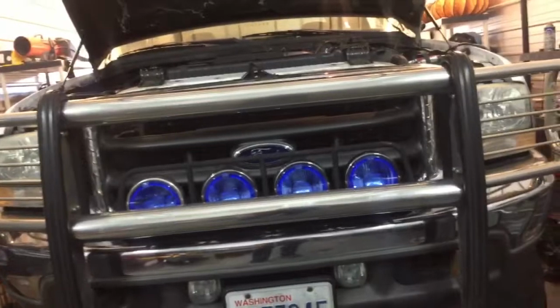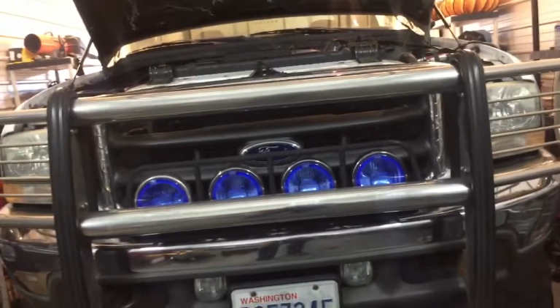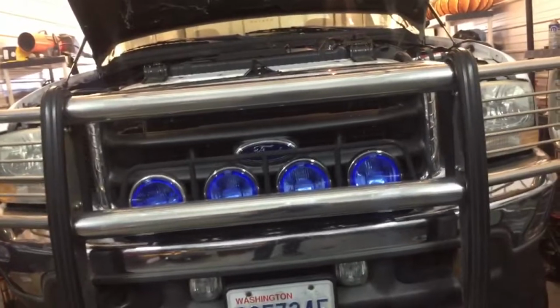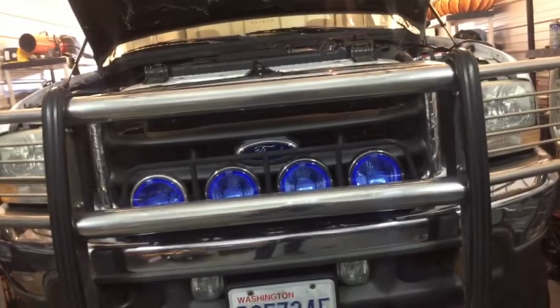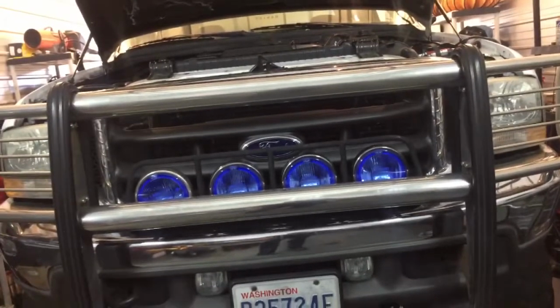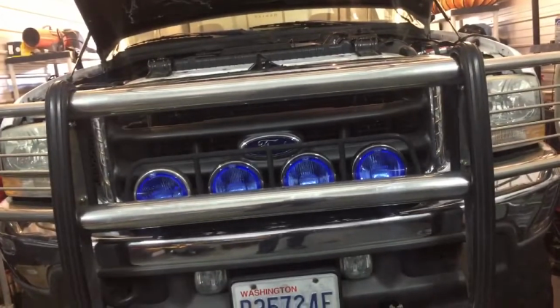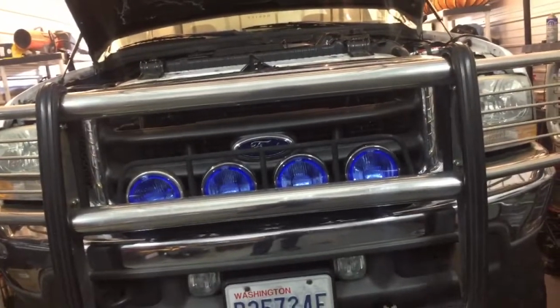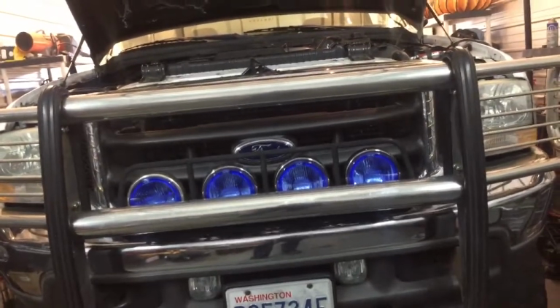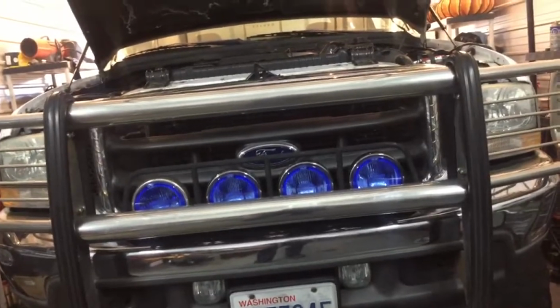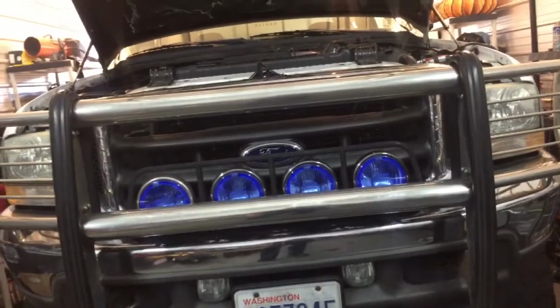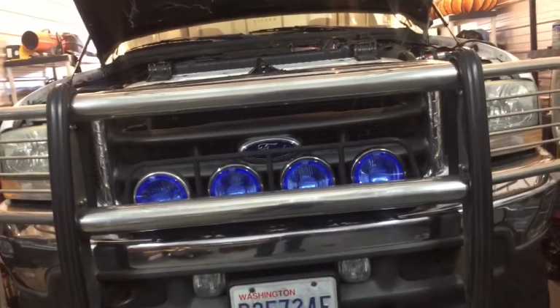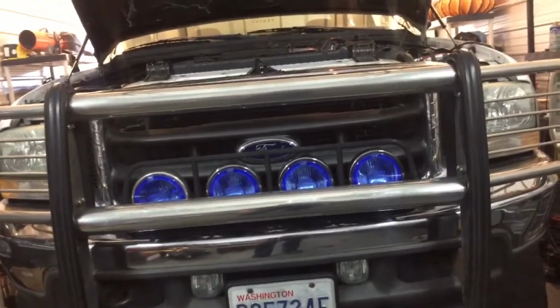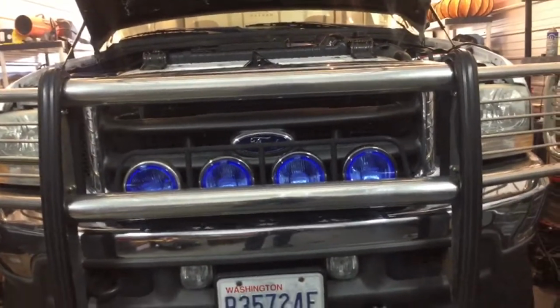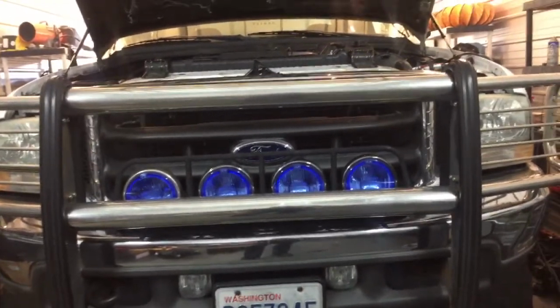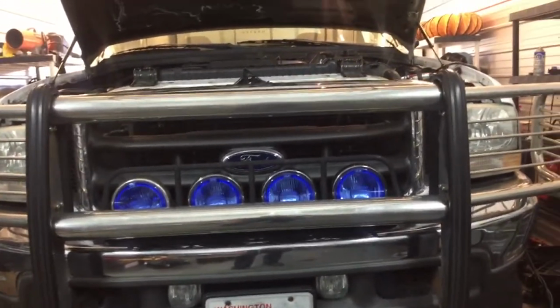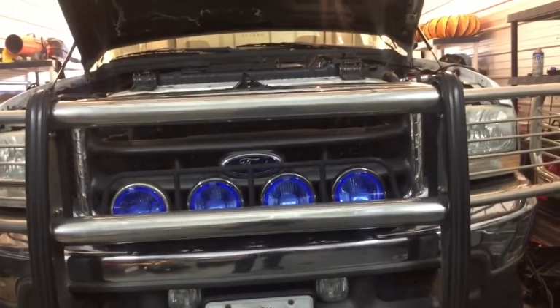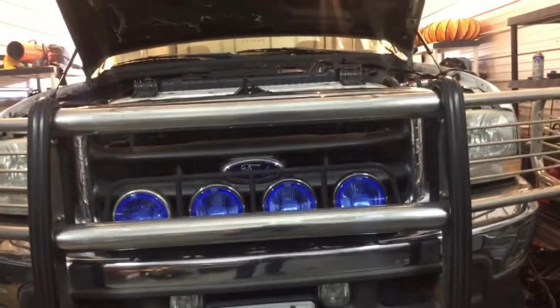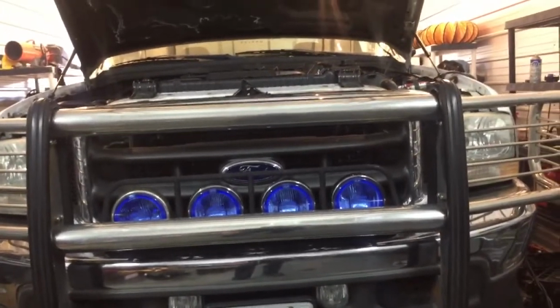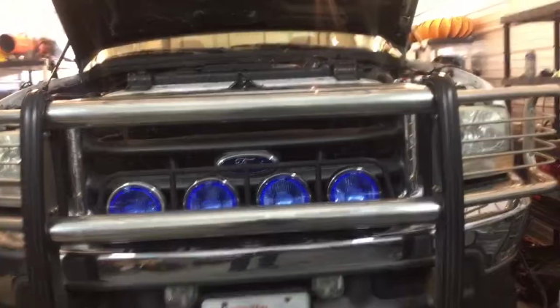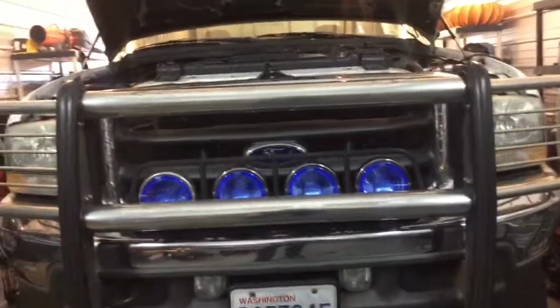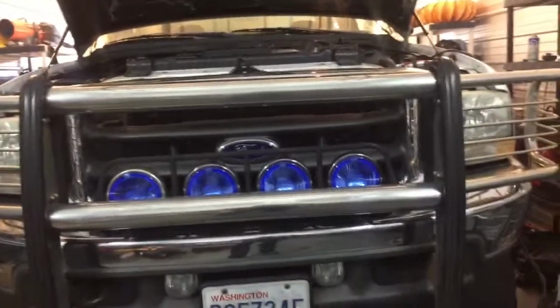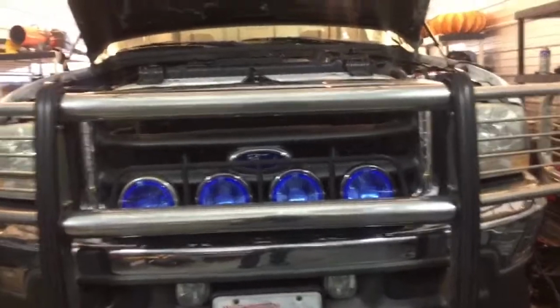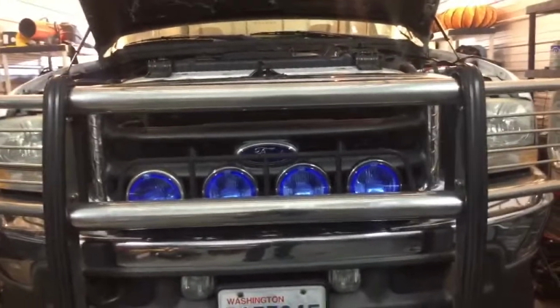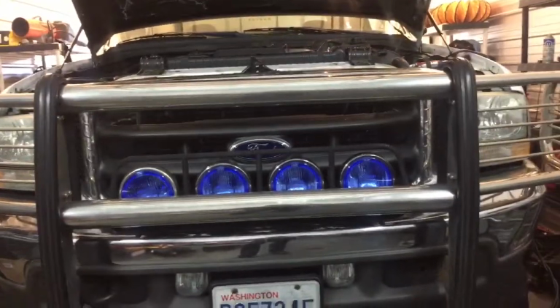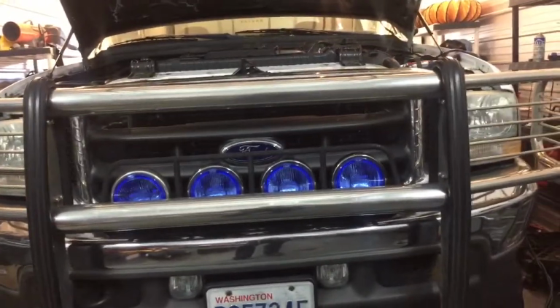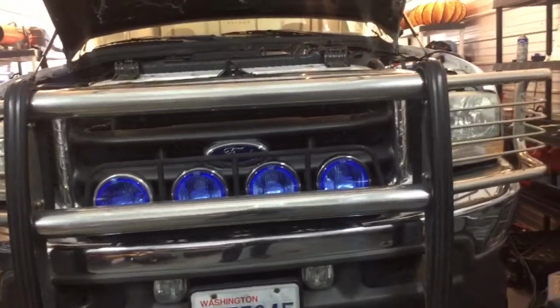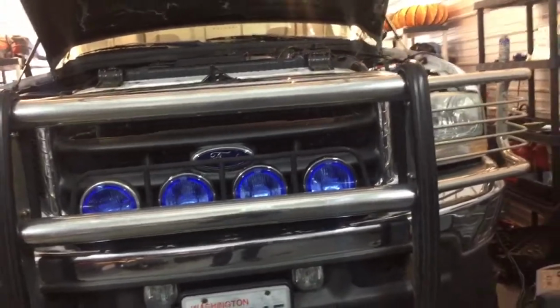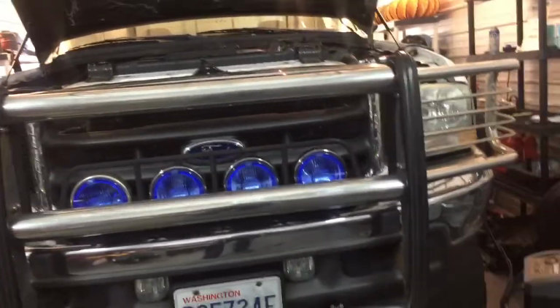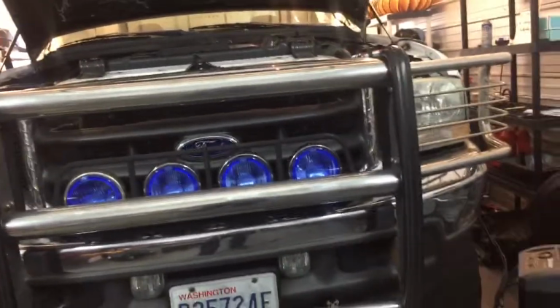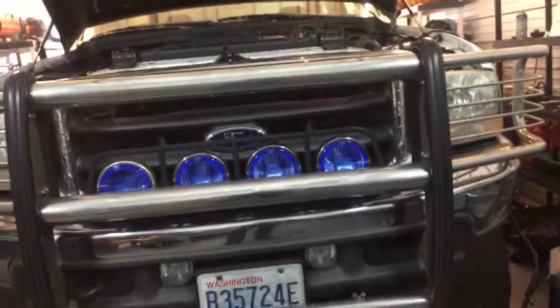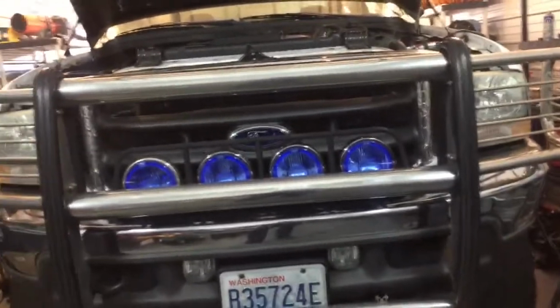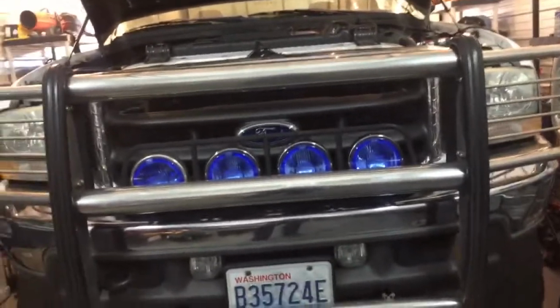We're going to go ahead and change out all the injectors on this truck, charge up the batteries, and see if it starts.